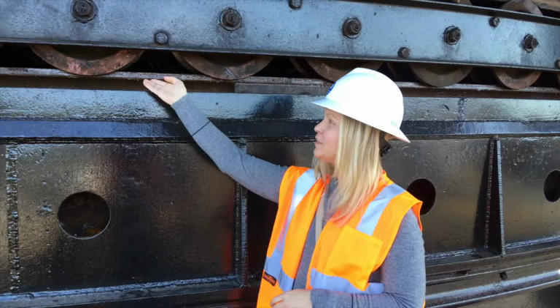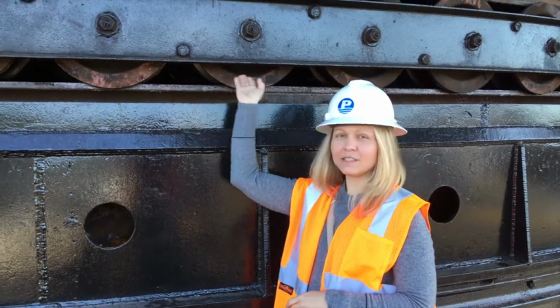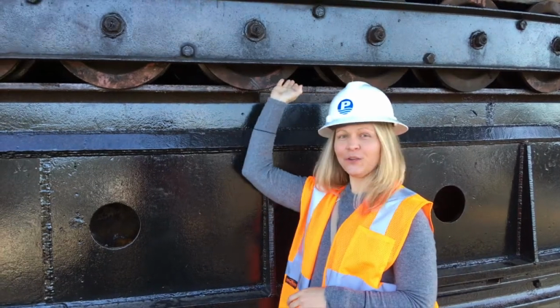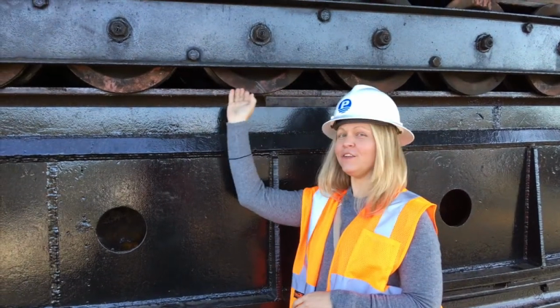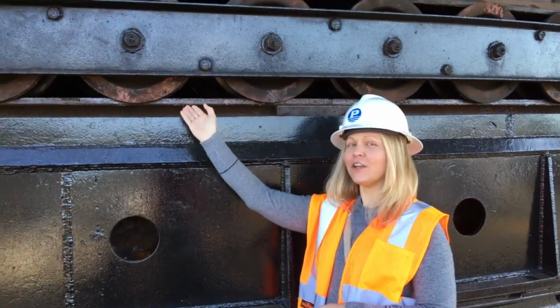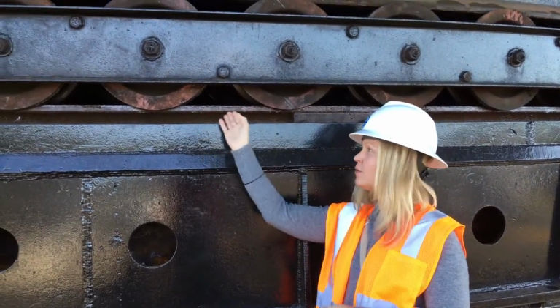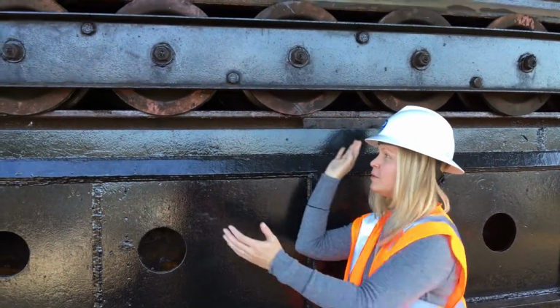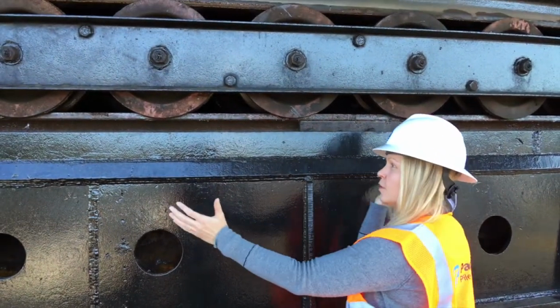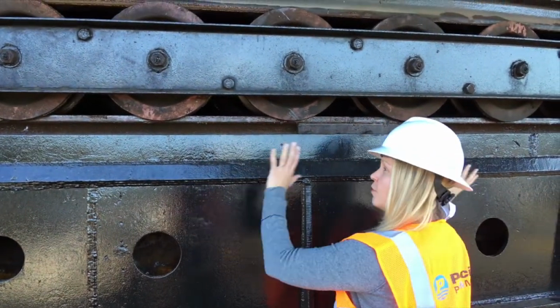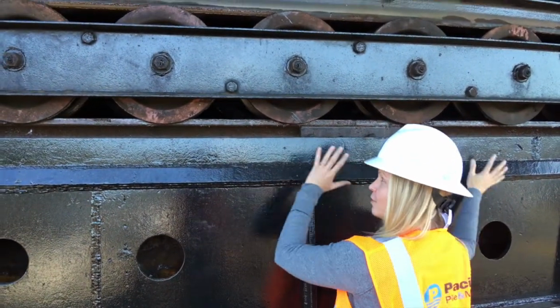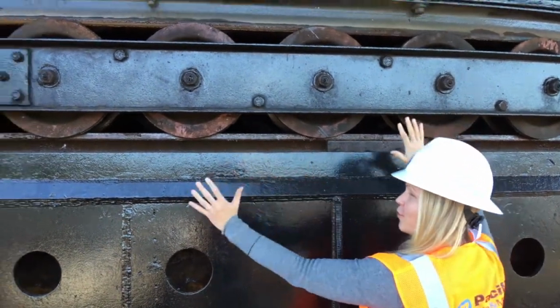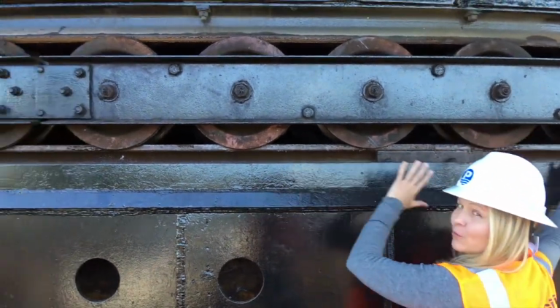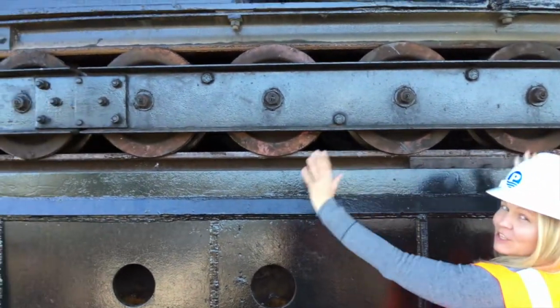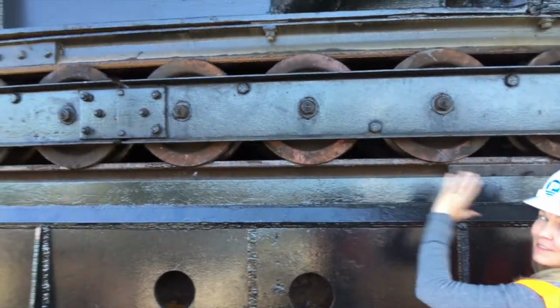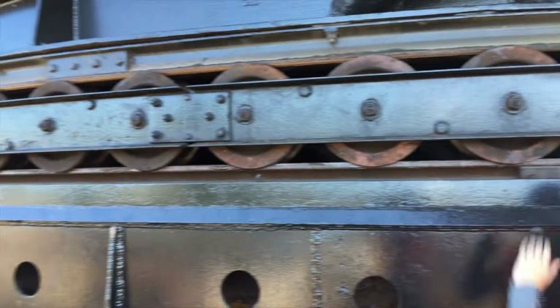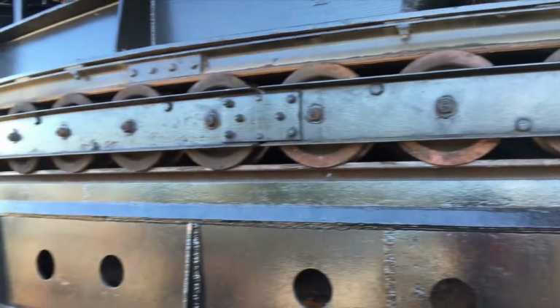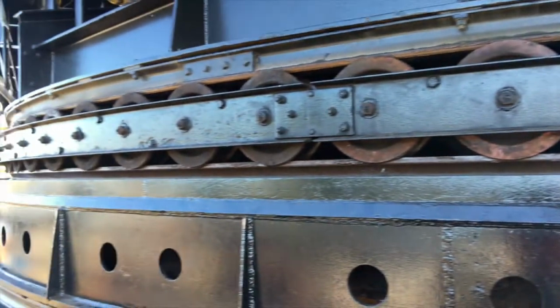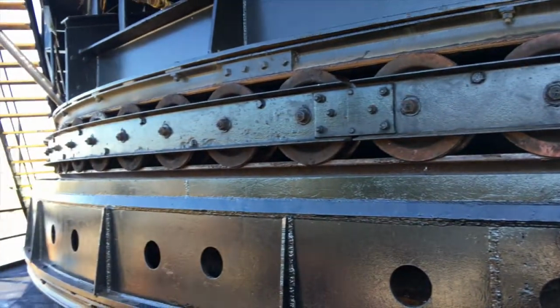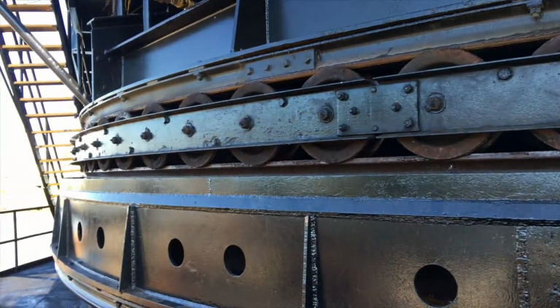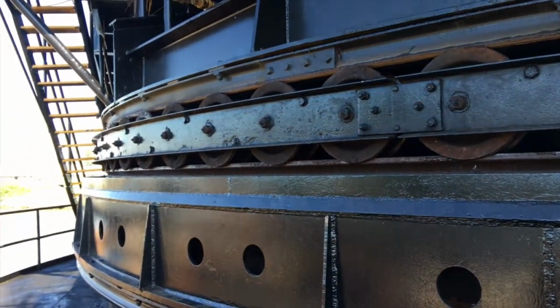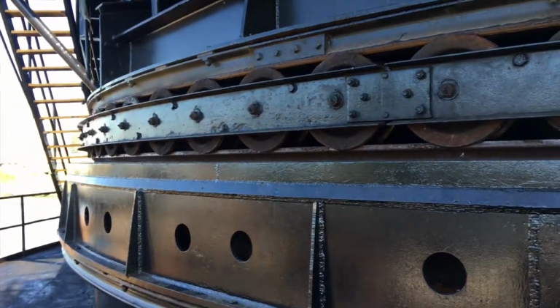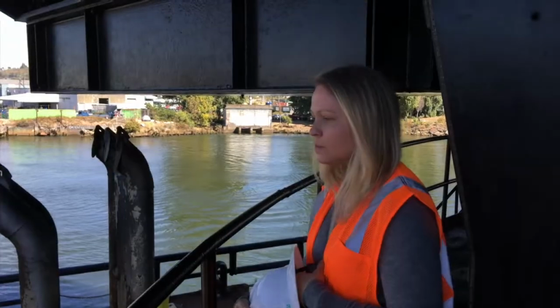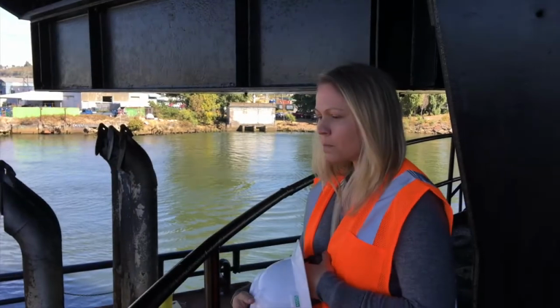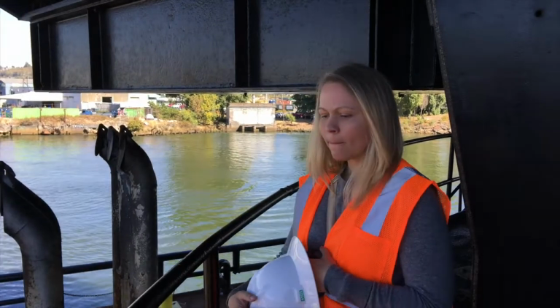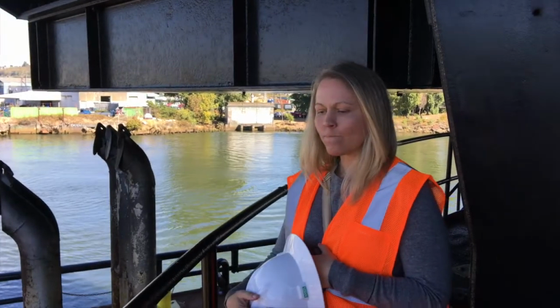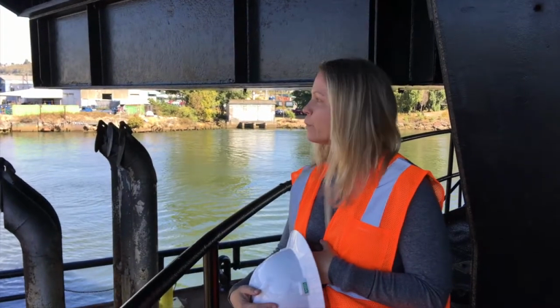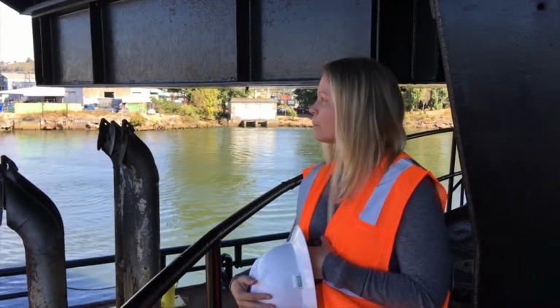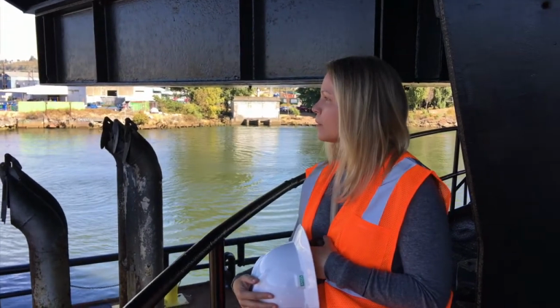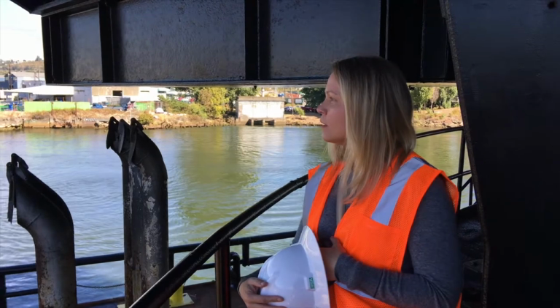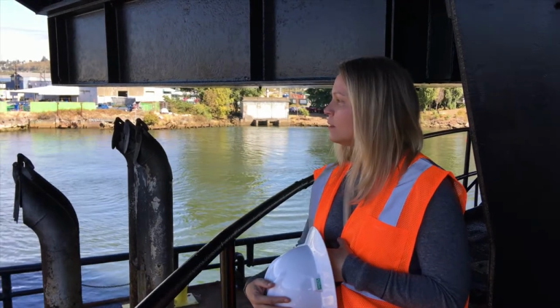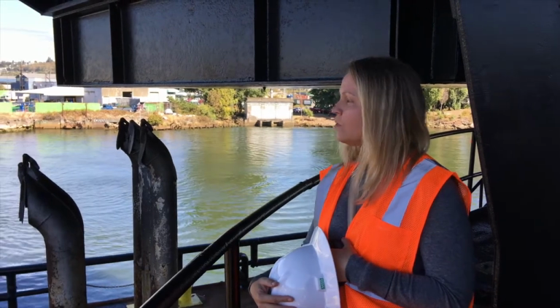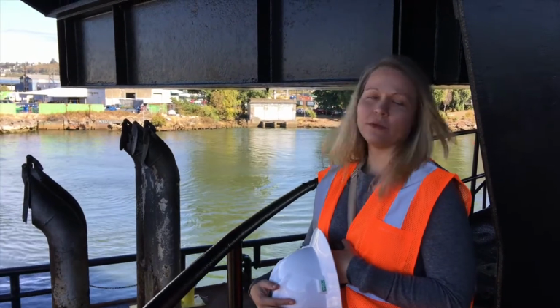Got some gearing here to check out for rotation. Isn't that pretty? It's very pretty.